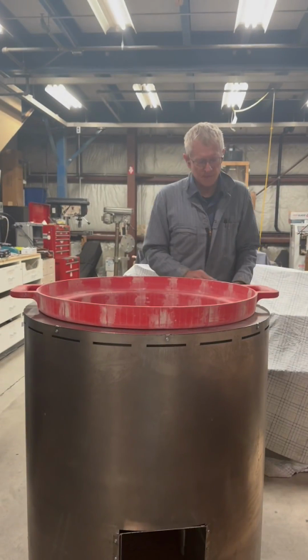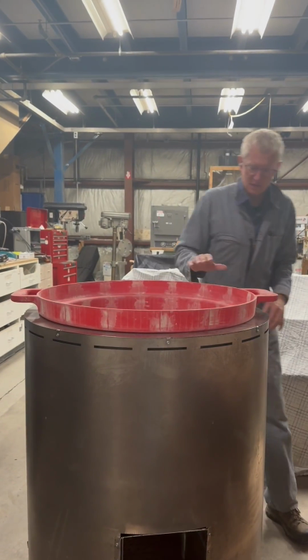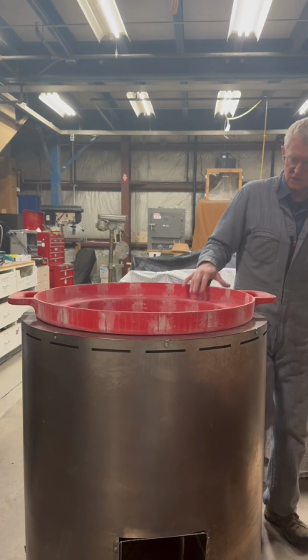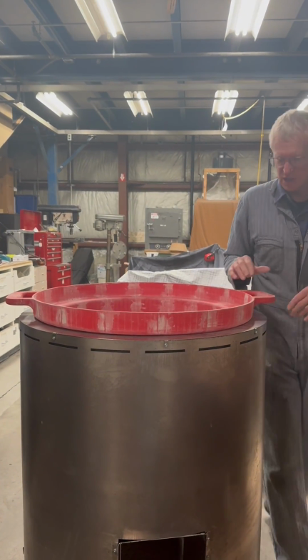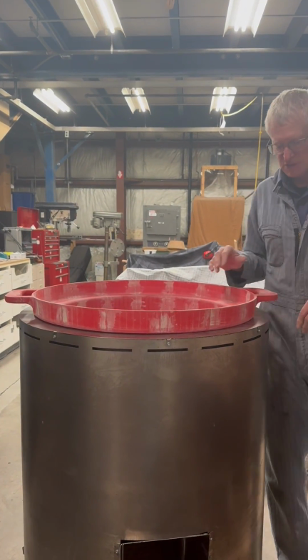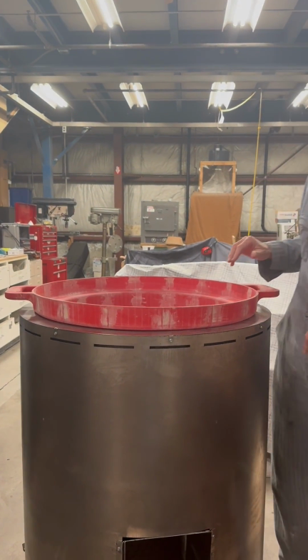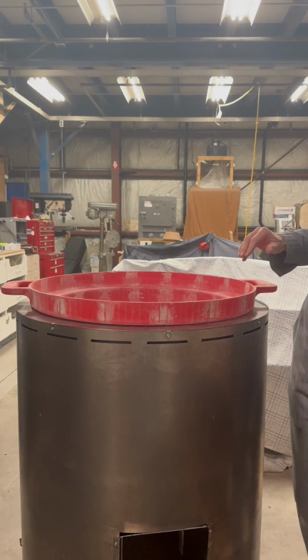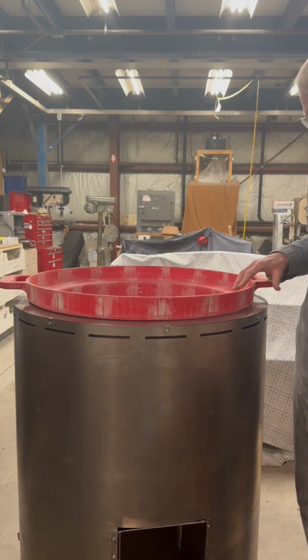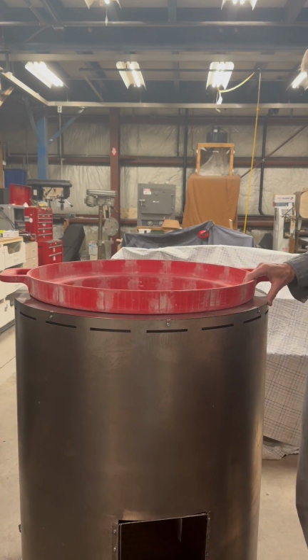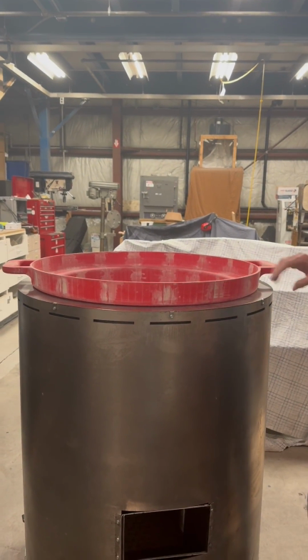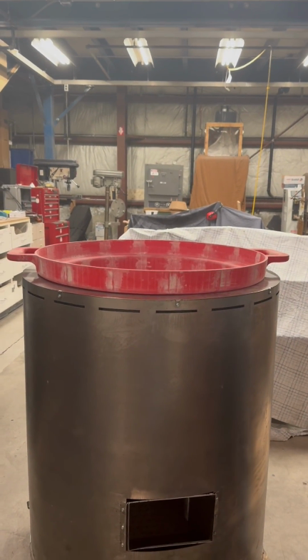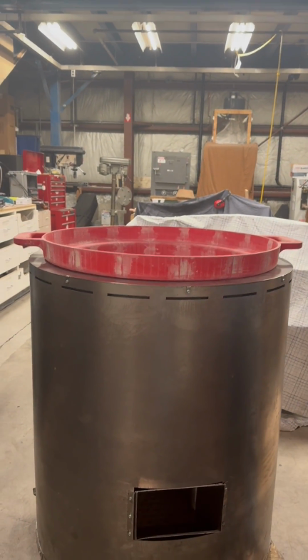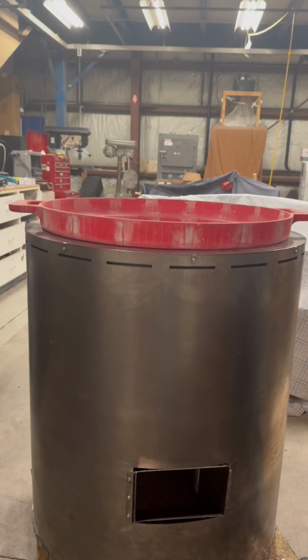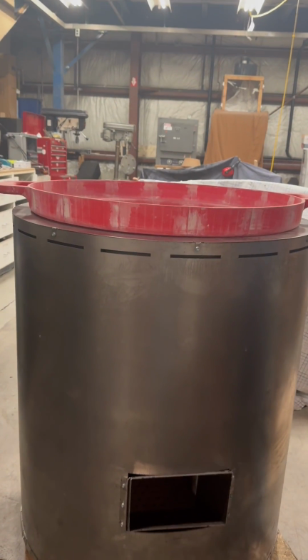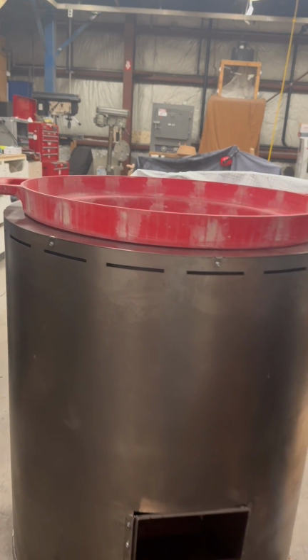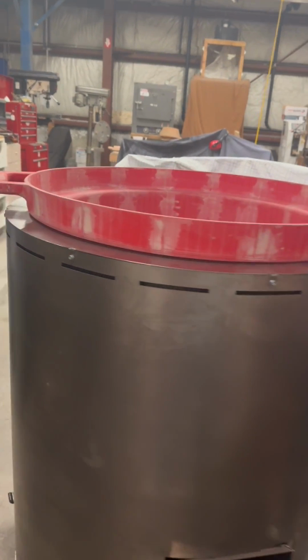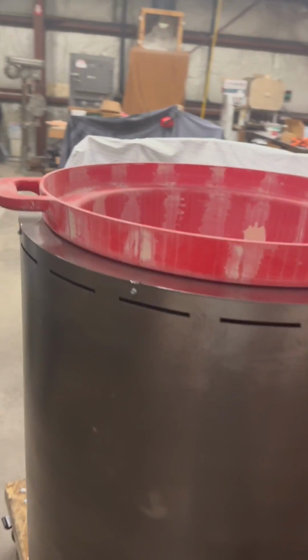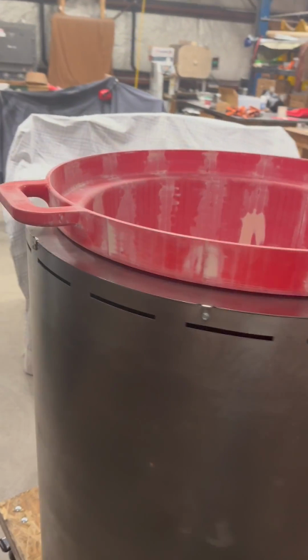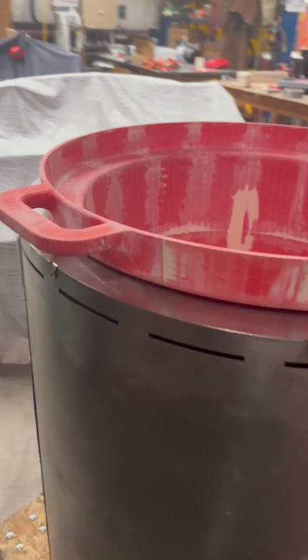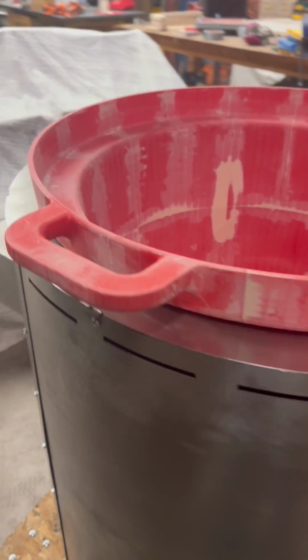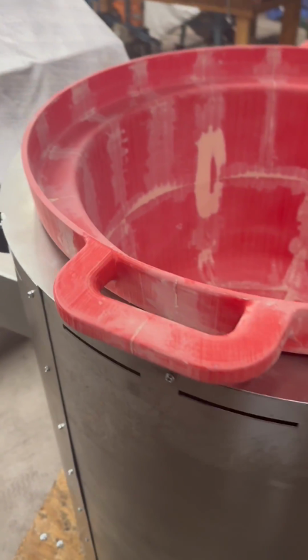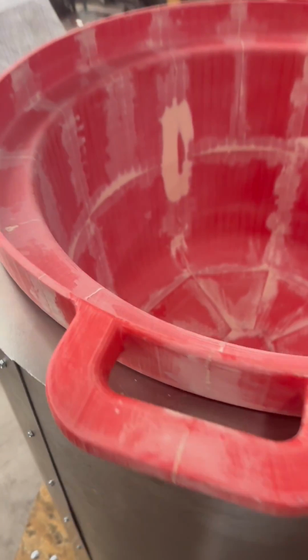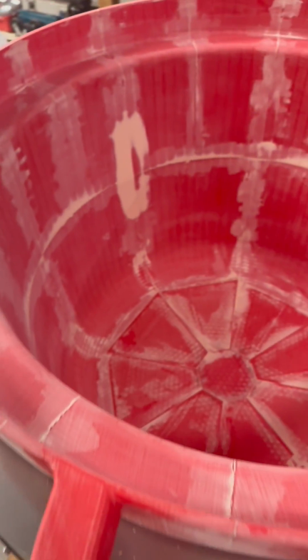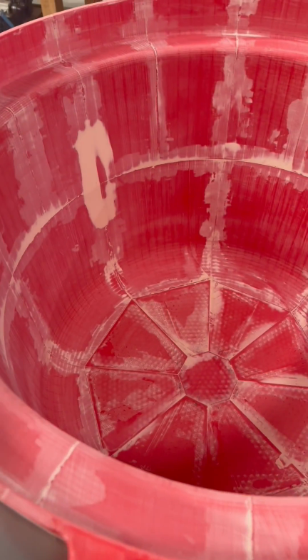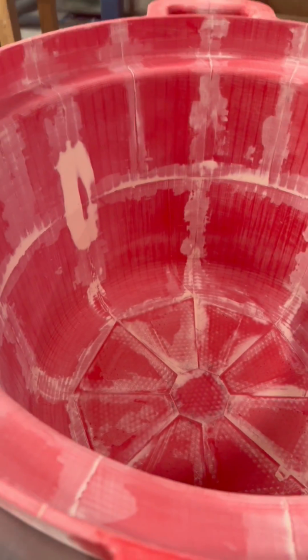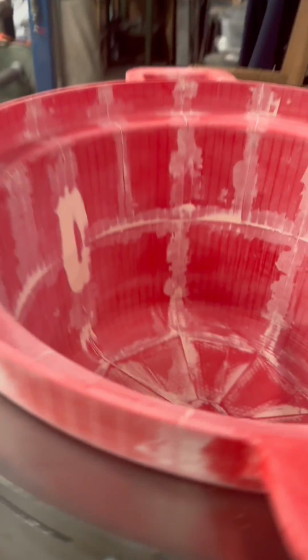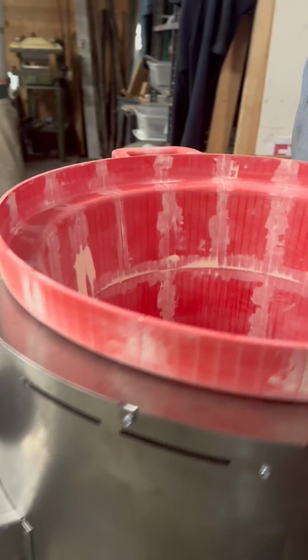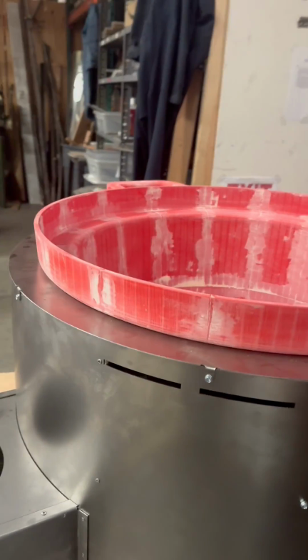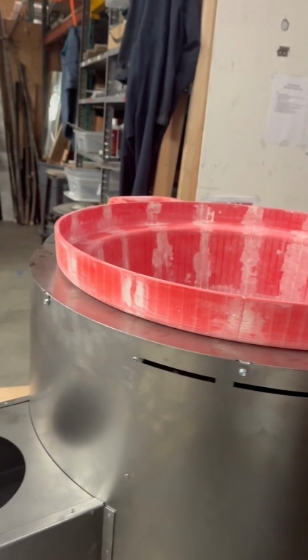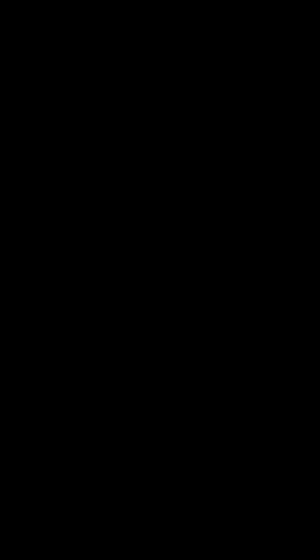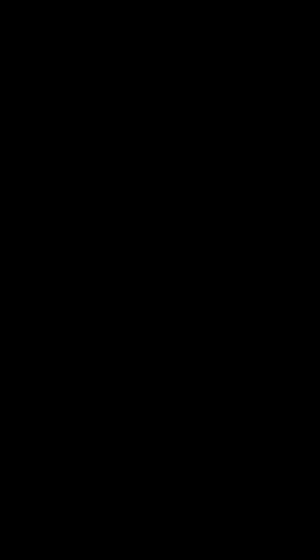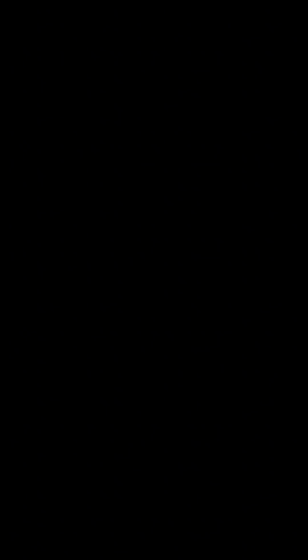But before we took the pattern to the foundry, we wanted to see how the finished pot would look in the stove. So we placed the pattern where the pot would be. It fits well, and you can almost imagine the aroma of the cooks preparing a tasty nutritious lunch for students.